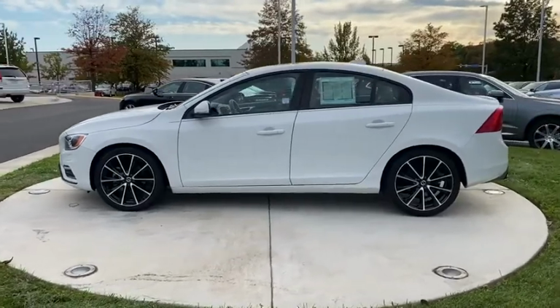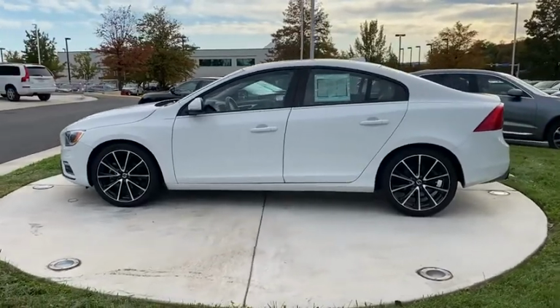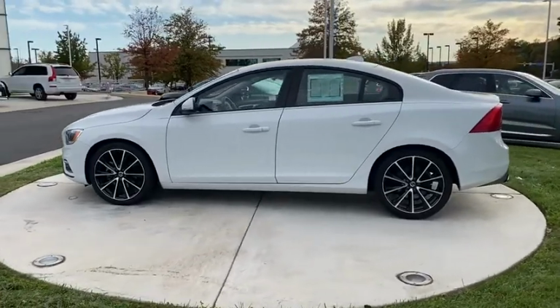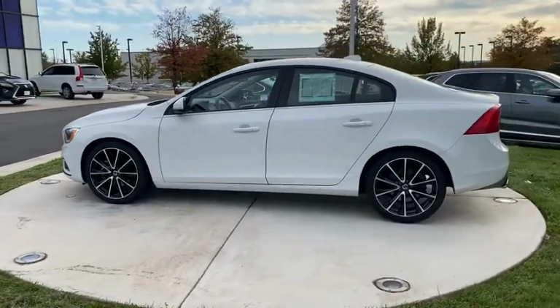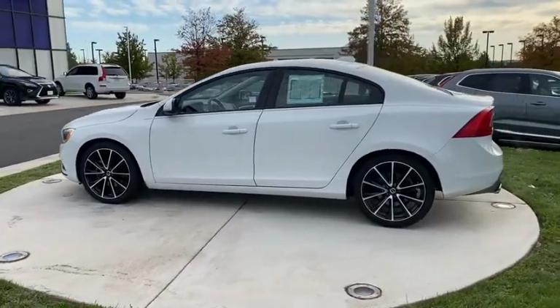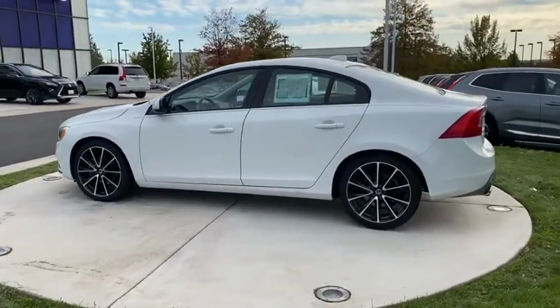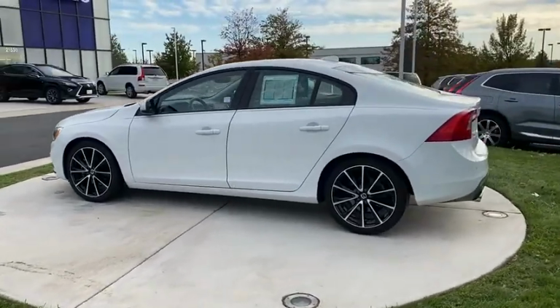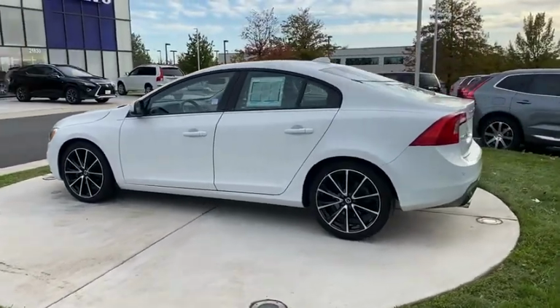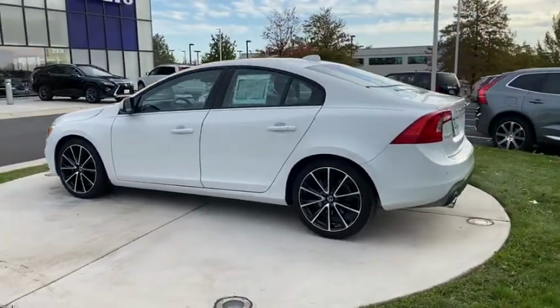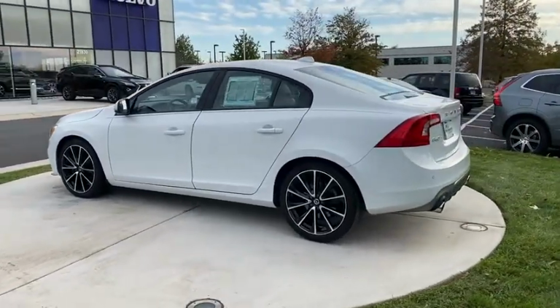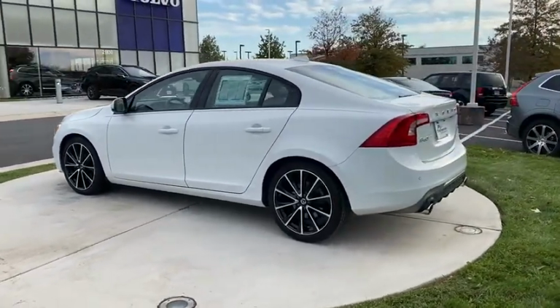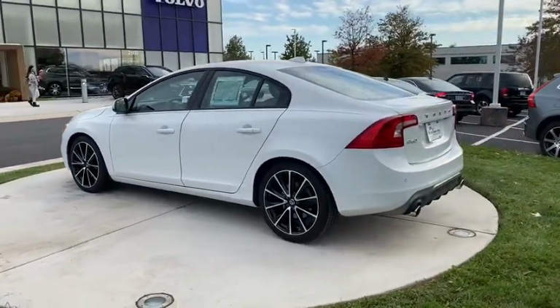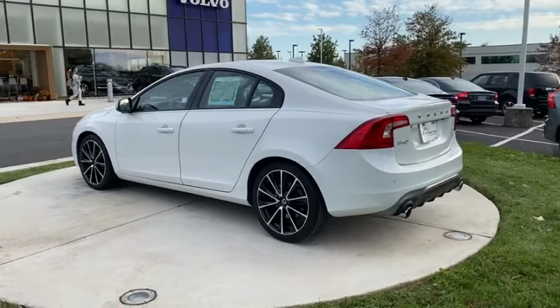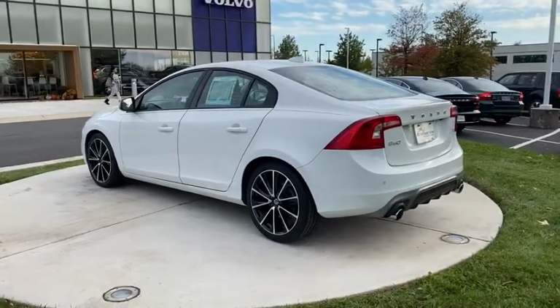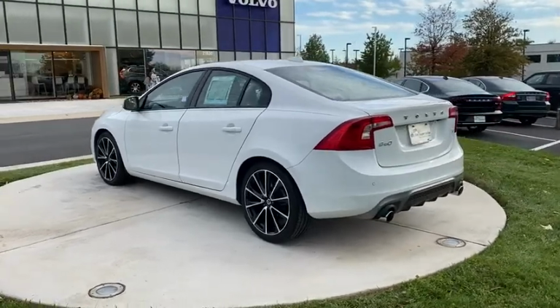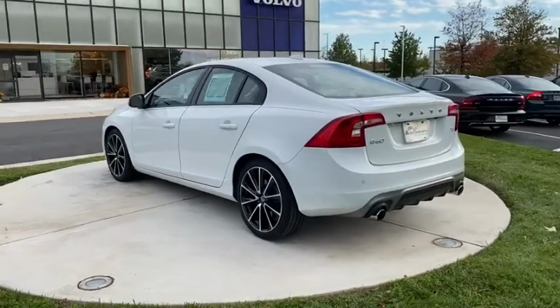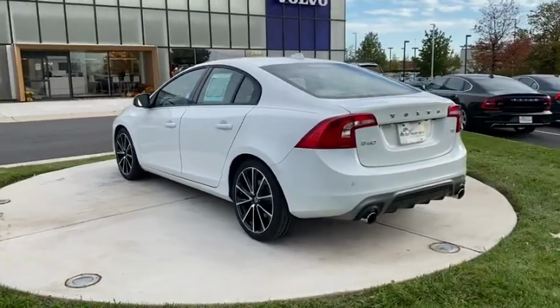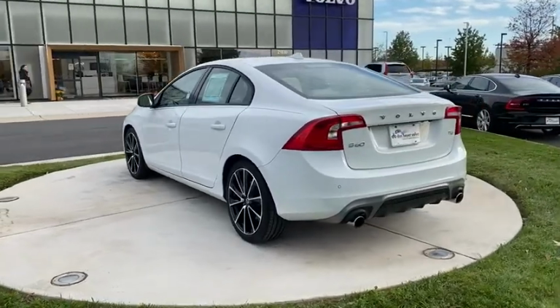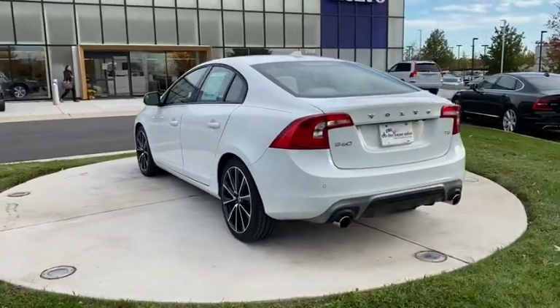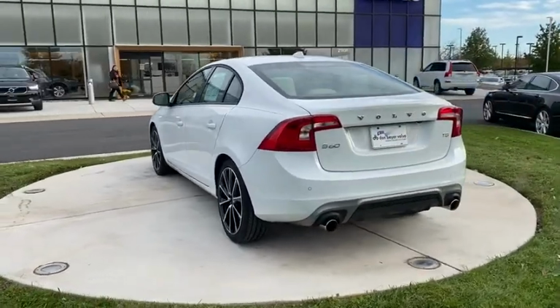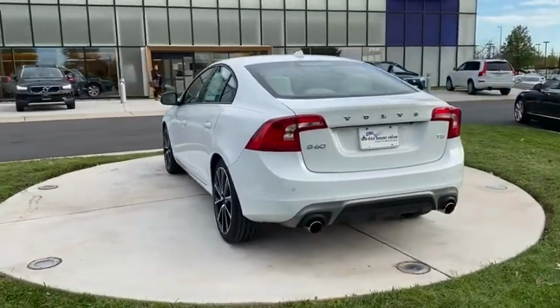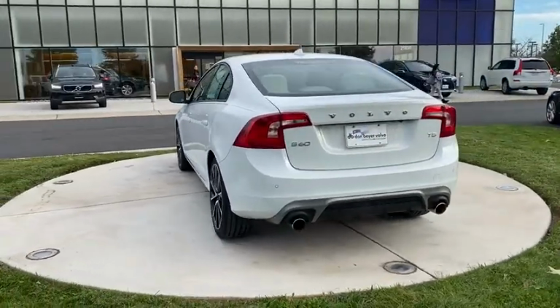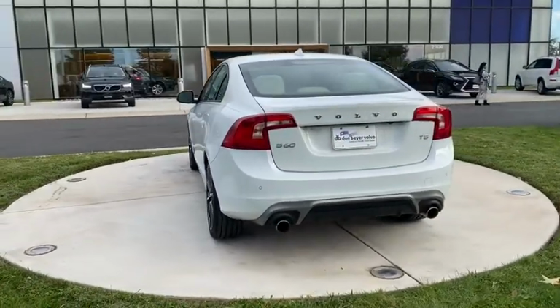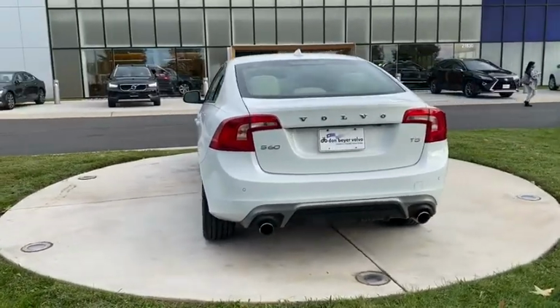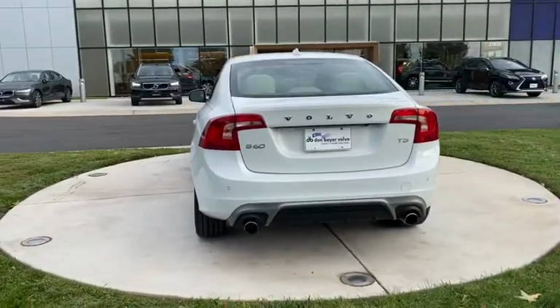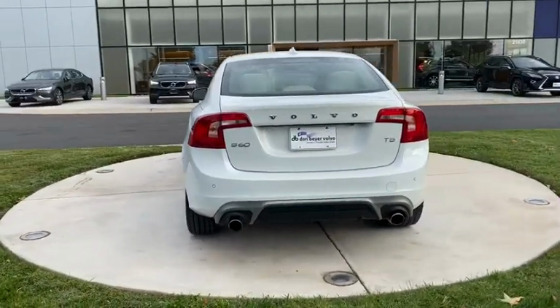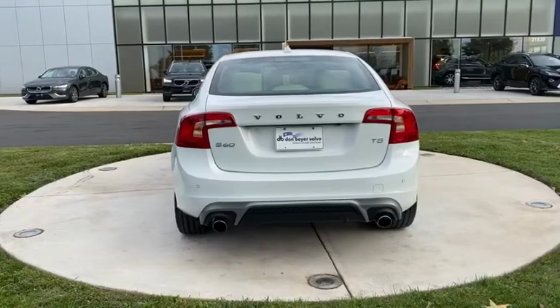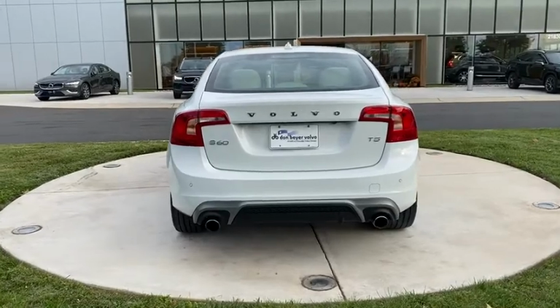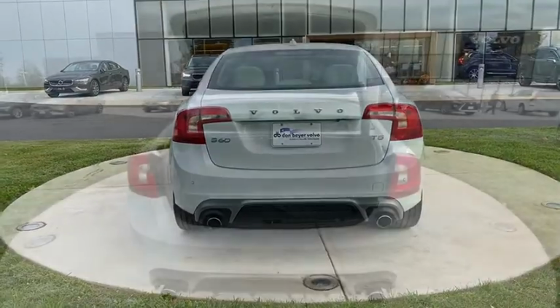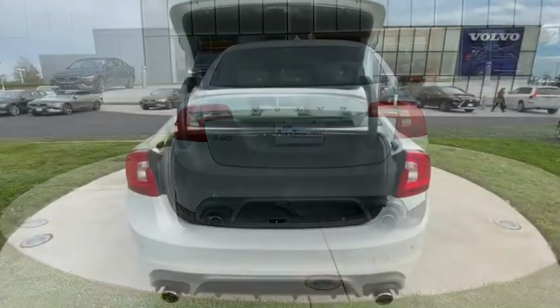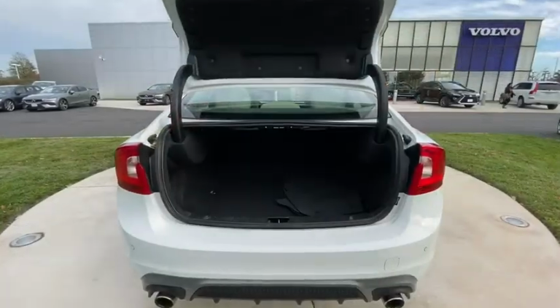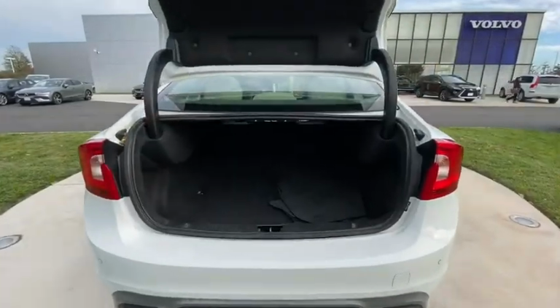Traction control, navigation system, dual airbags, power steering, cruise control, four-wheel disc brakes, eight speakers, CD player, trip computer, electronic stability control.